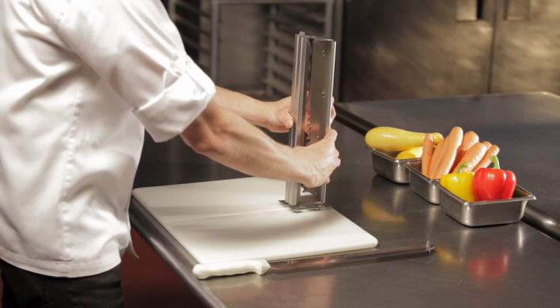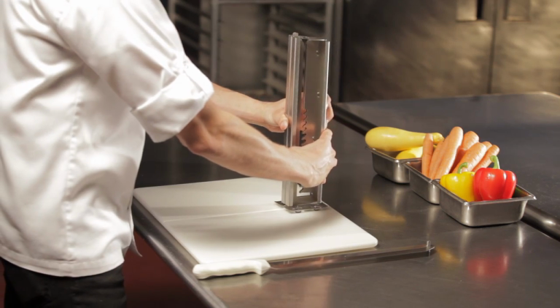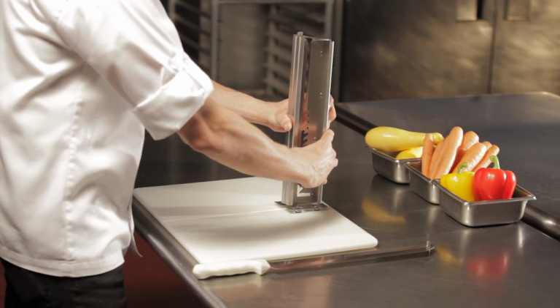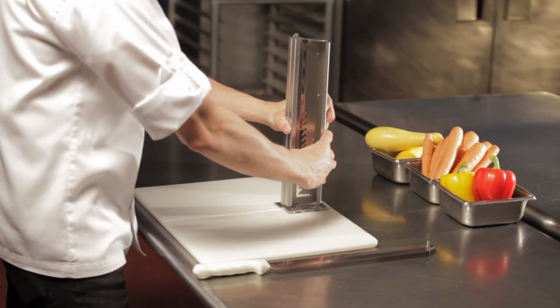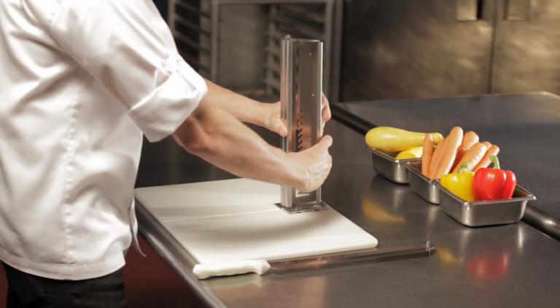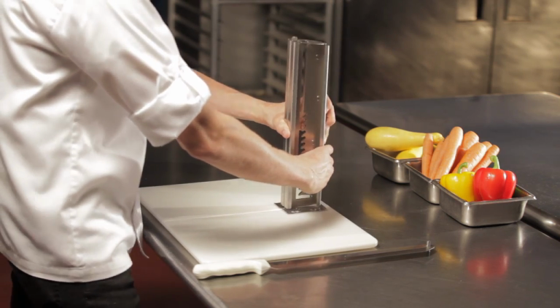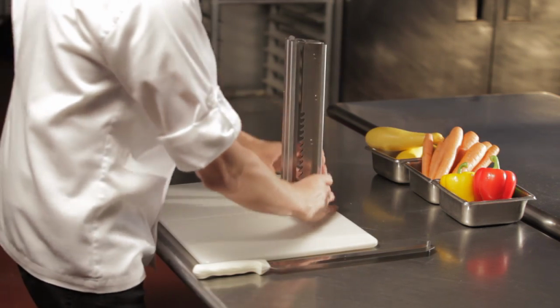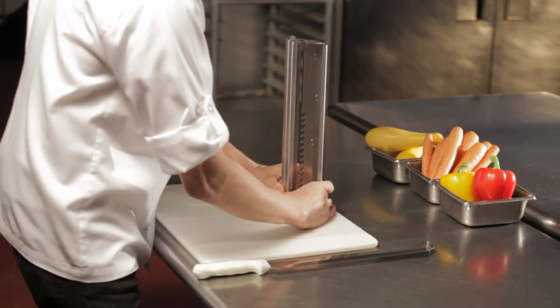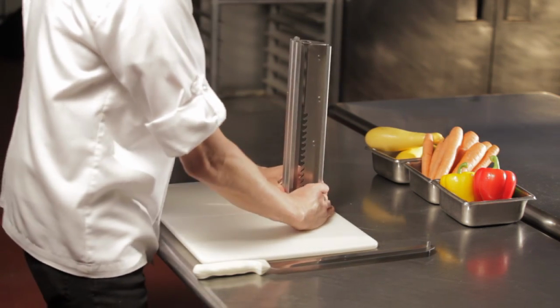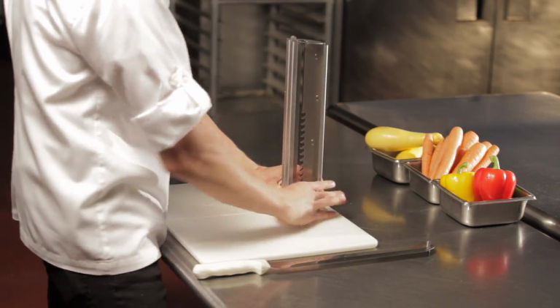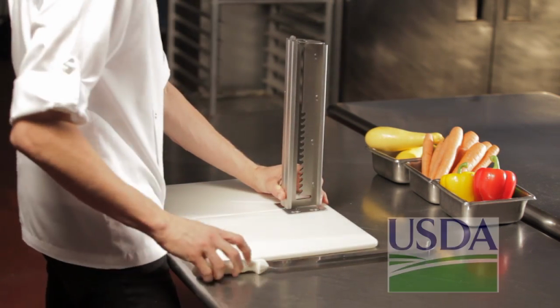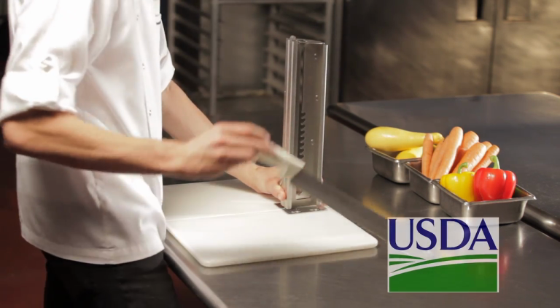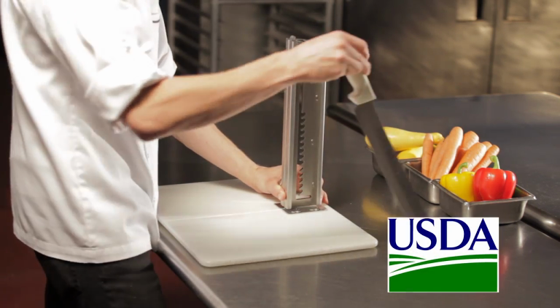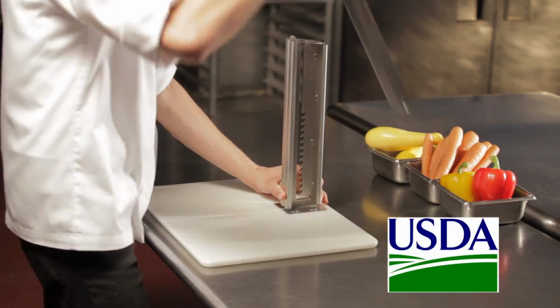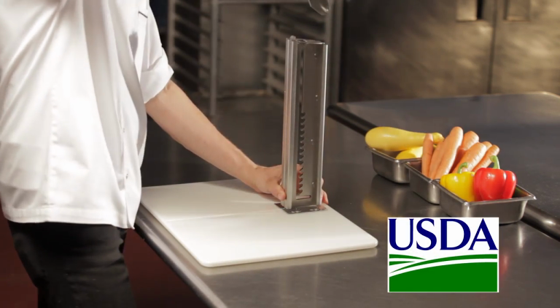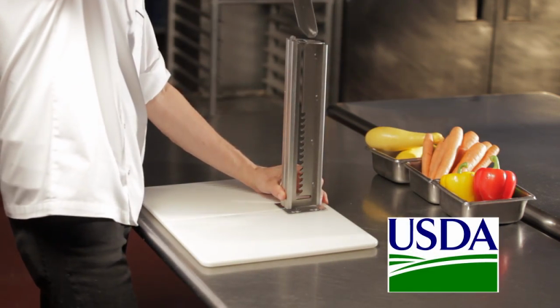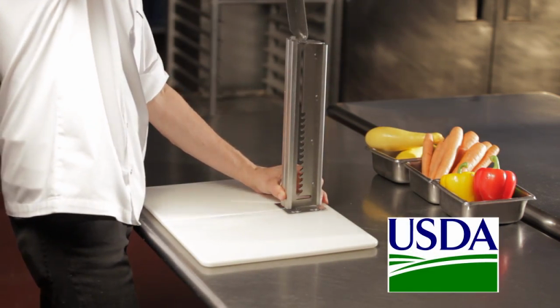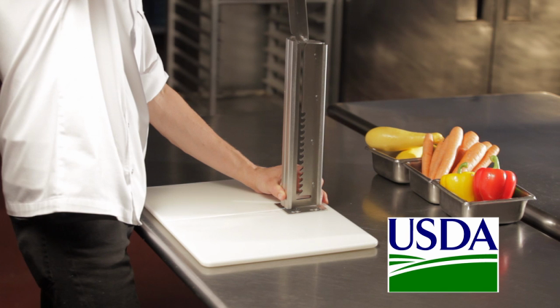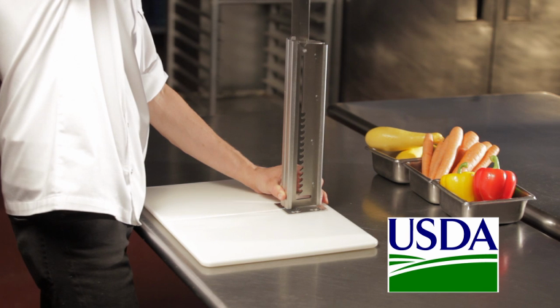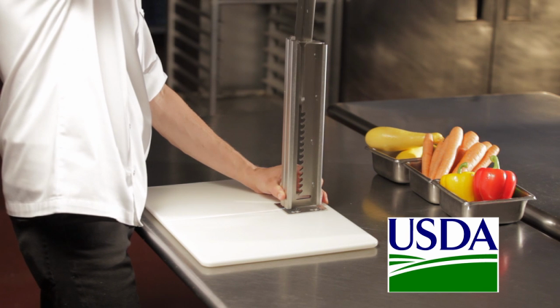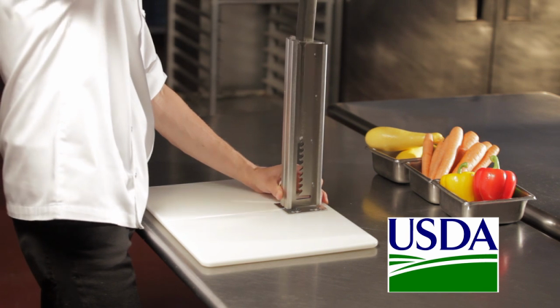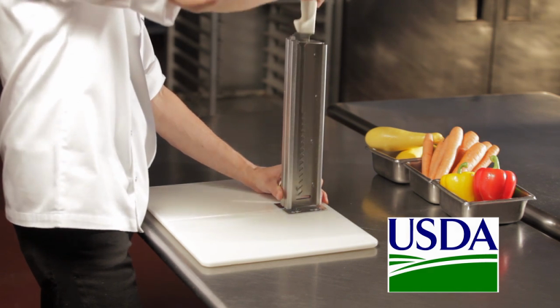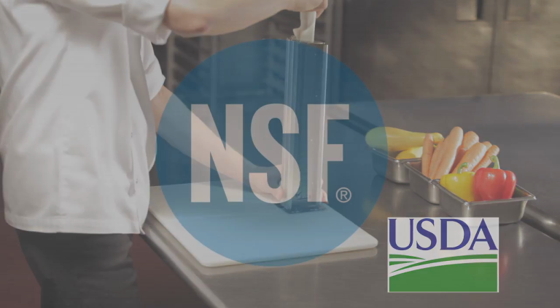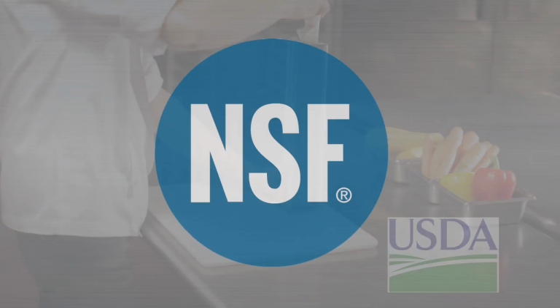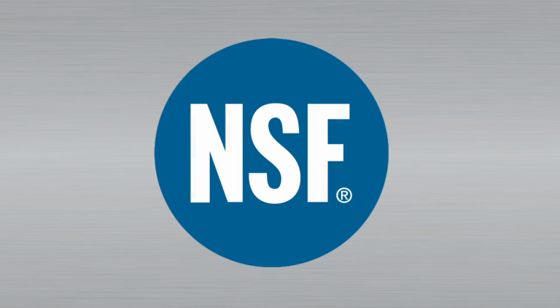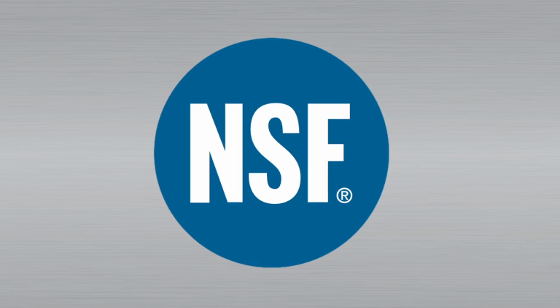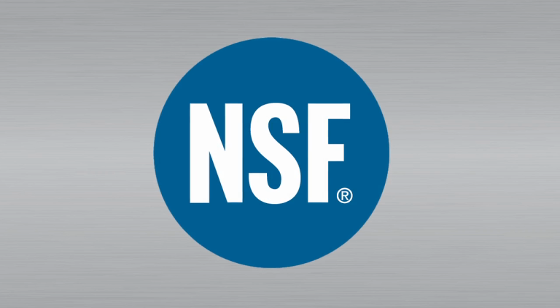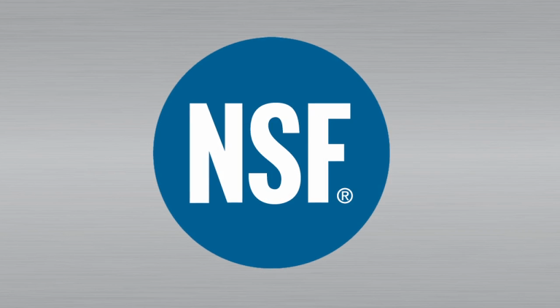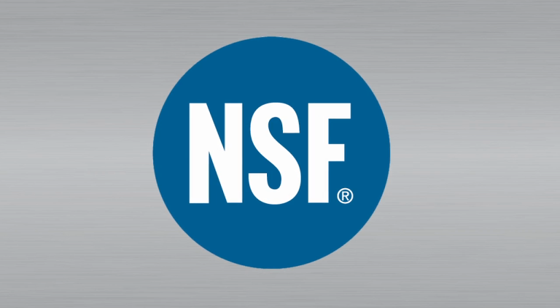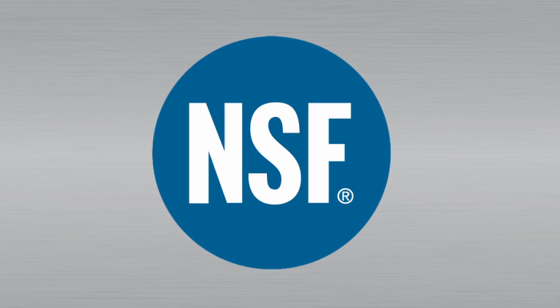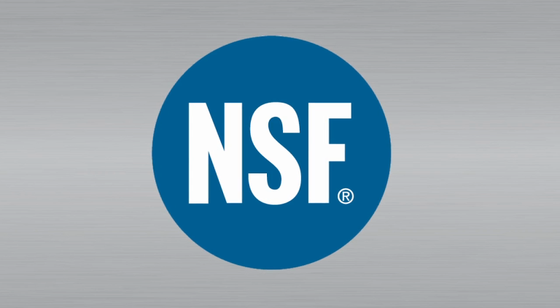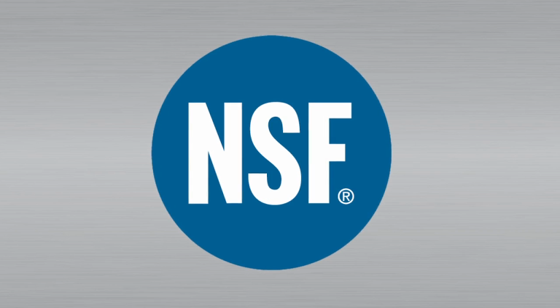The Safe Splitter is easily mounted and locked onto a USDA-approved poly cutting board. The entire unit is NSF certified to meet health code standards.